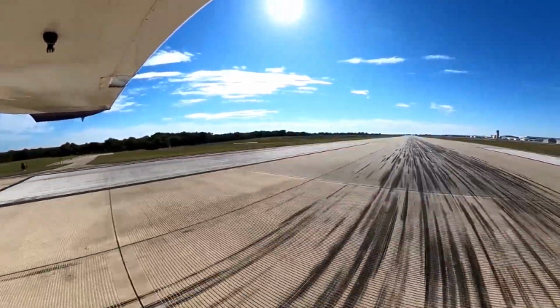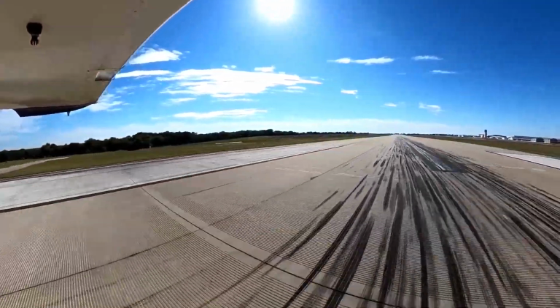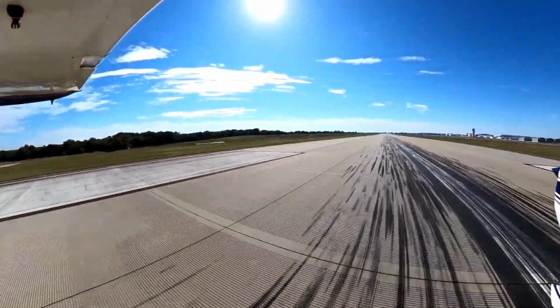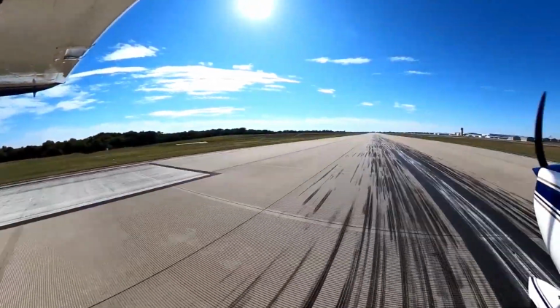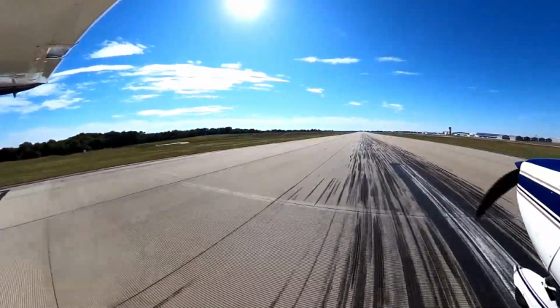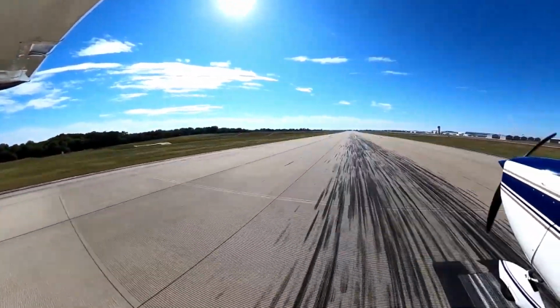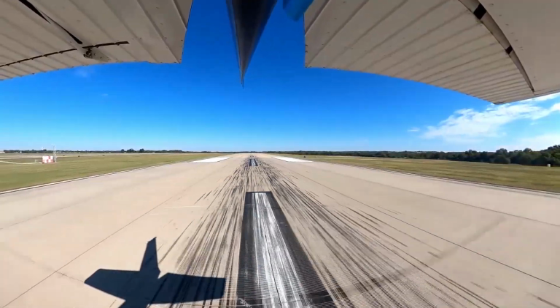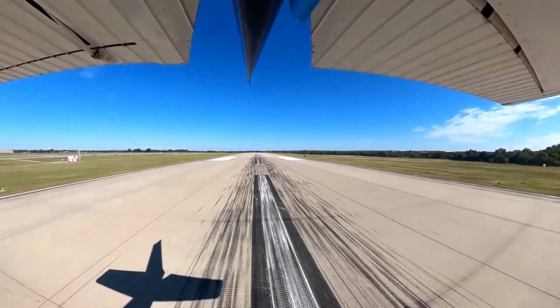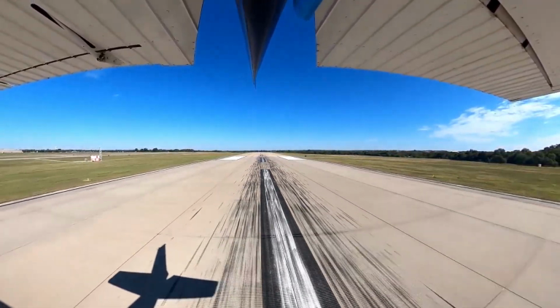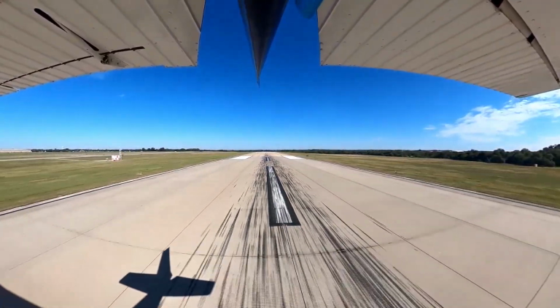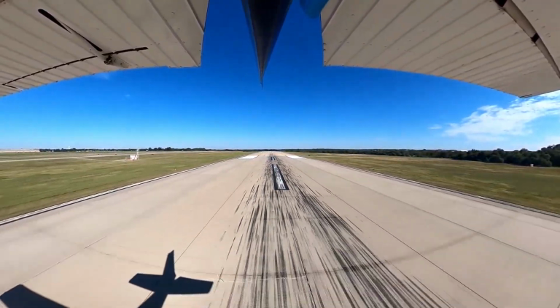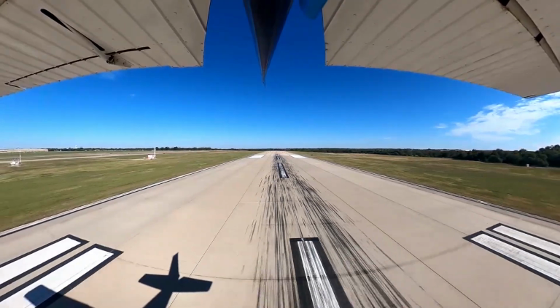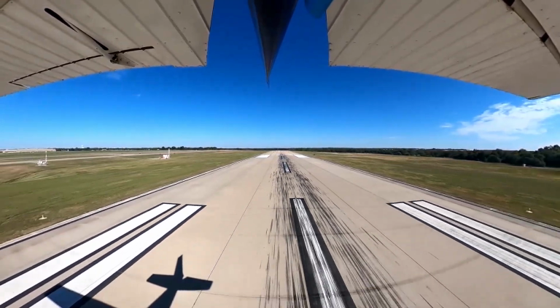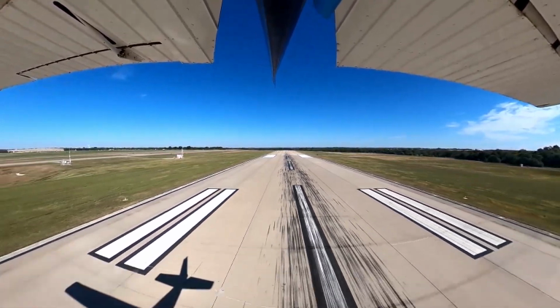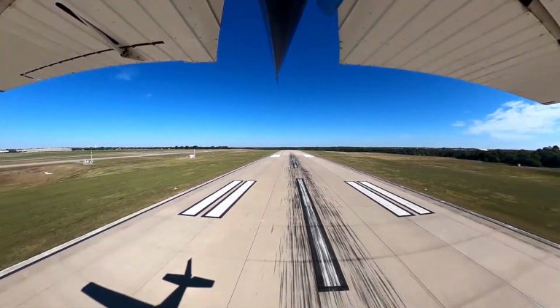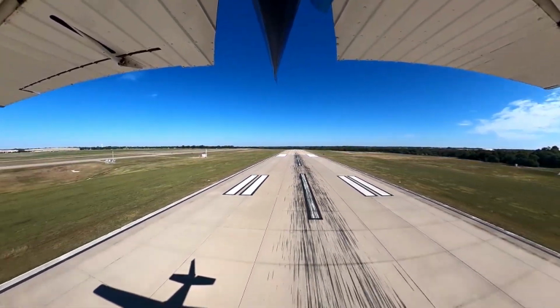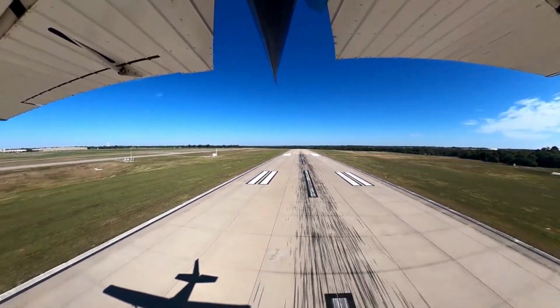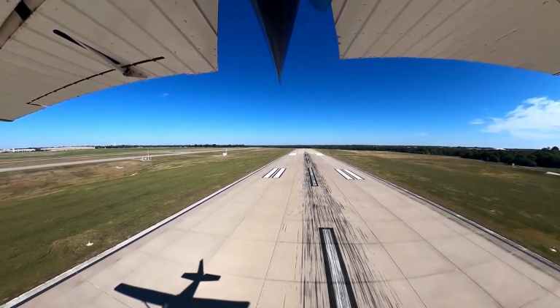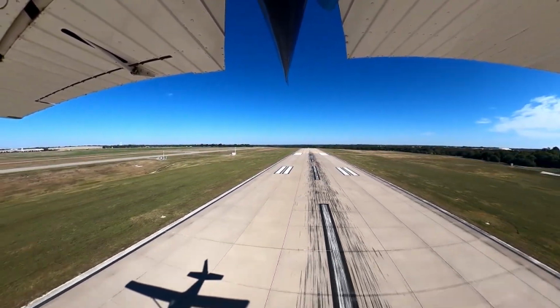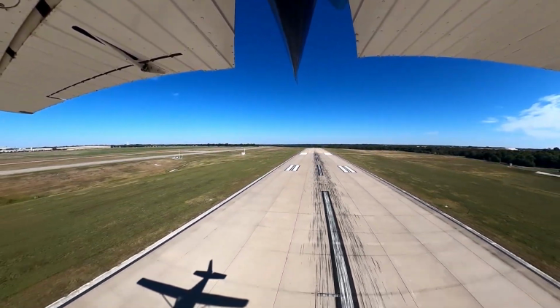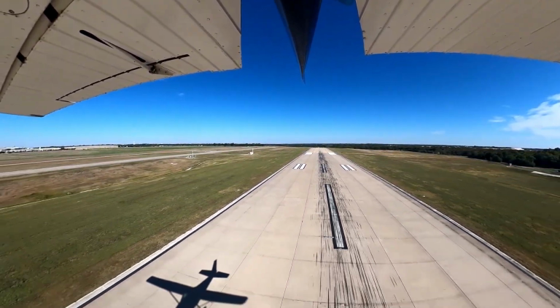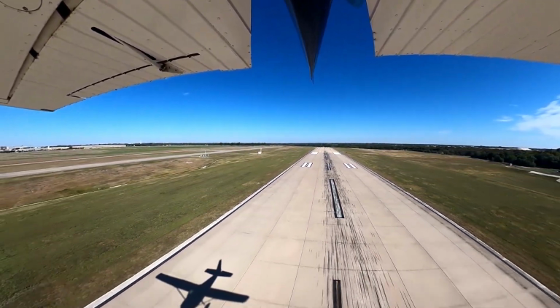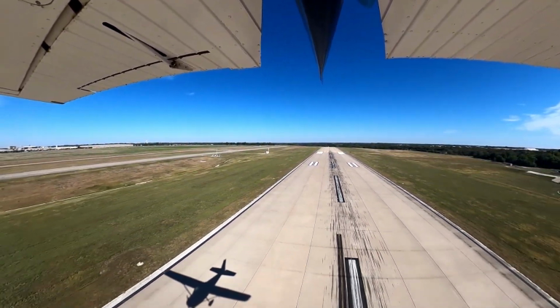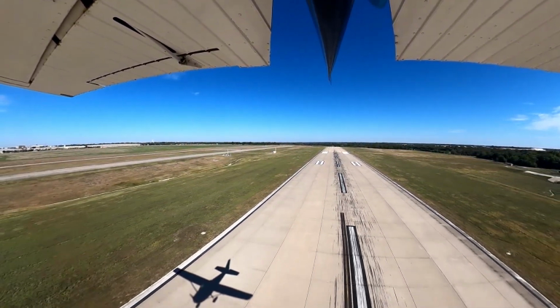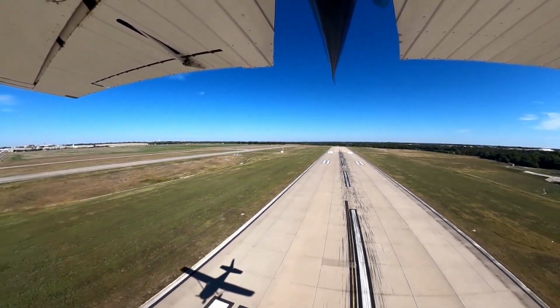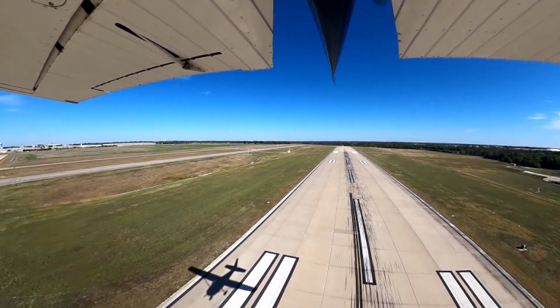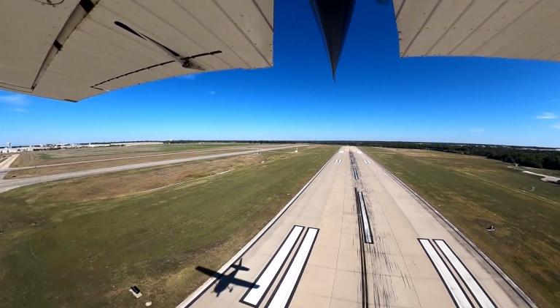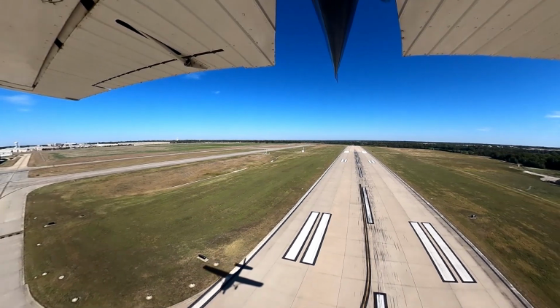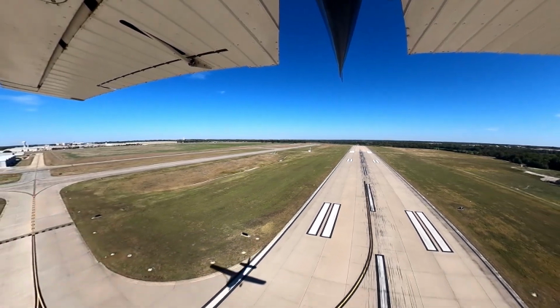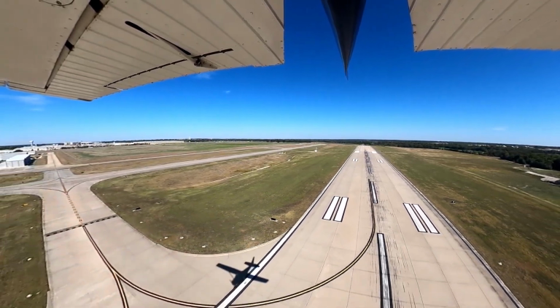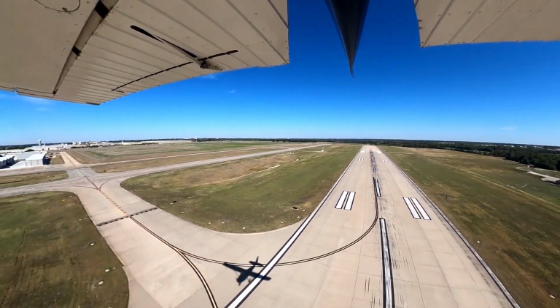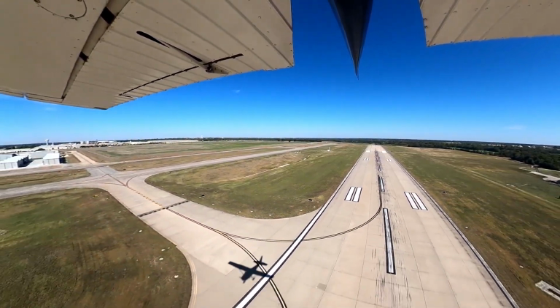It's flying time. As the name of our YouTube channel implies, we are always looking for fun places to fly, whether it's for that hundred dollar hamburger or just a great place to visit.